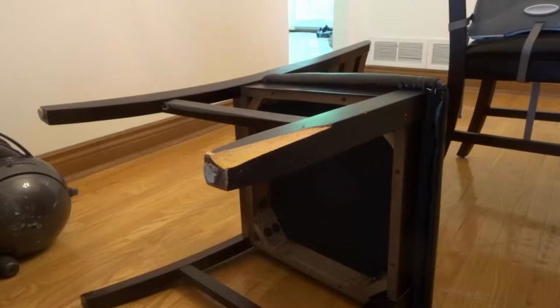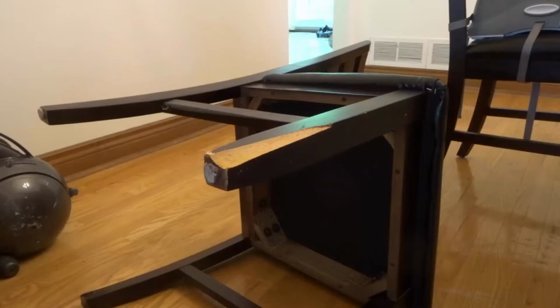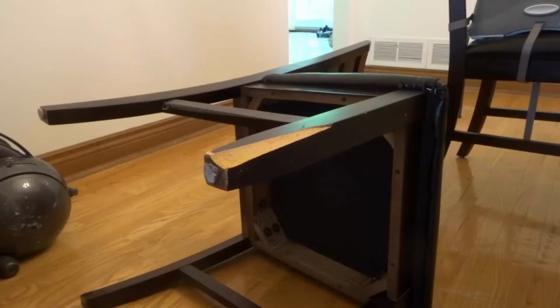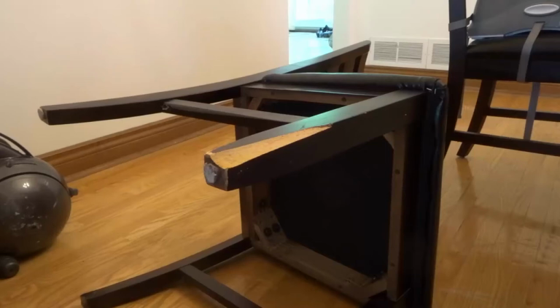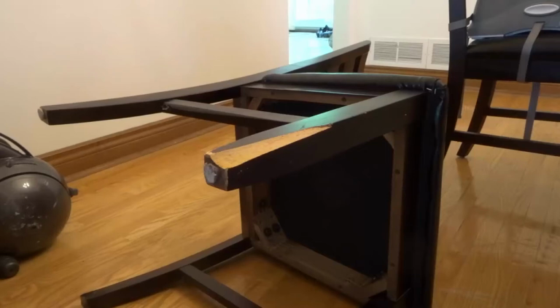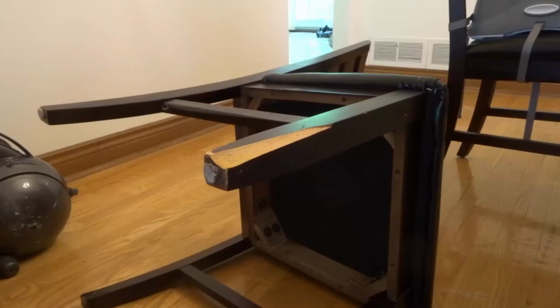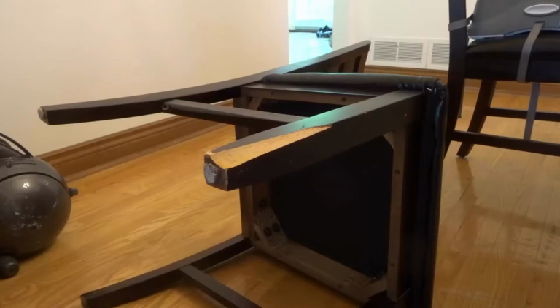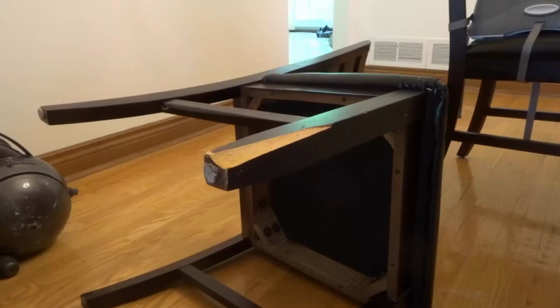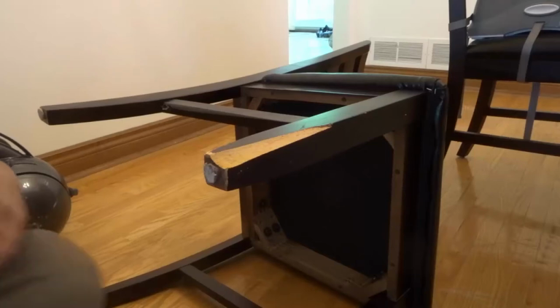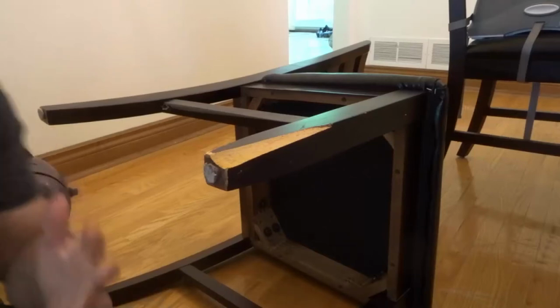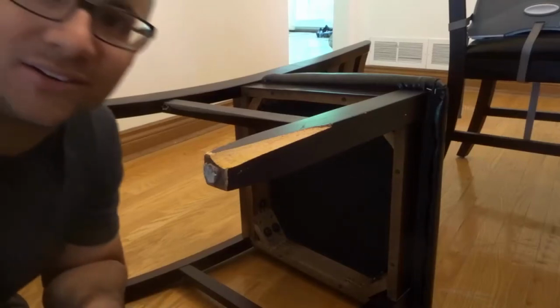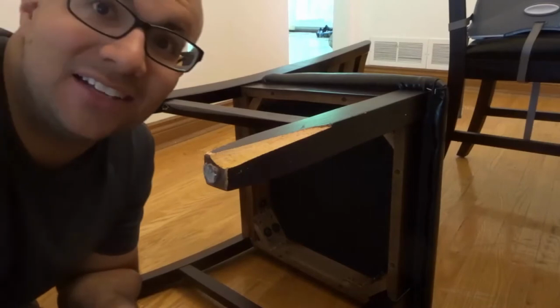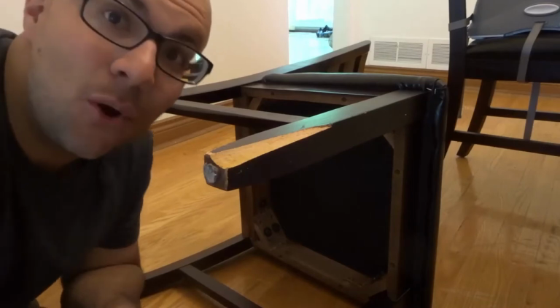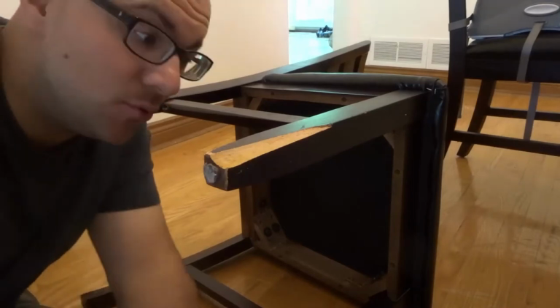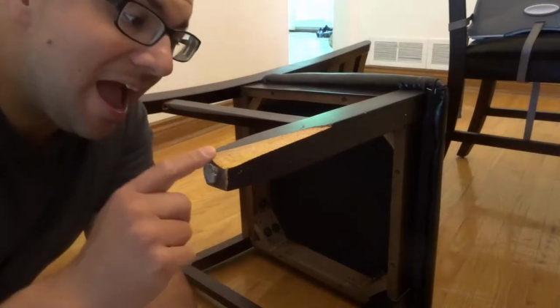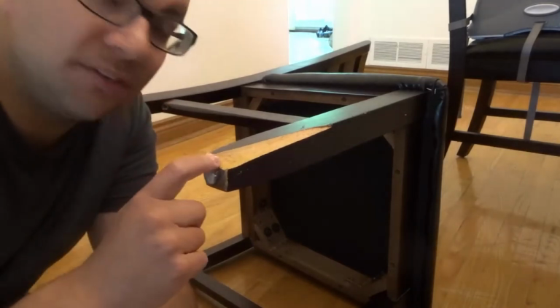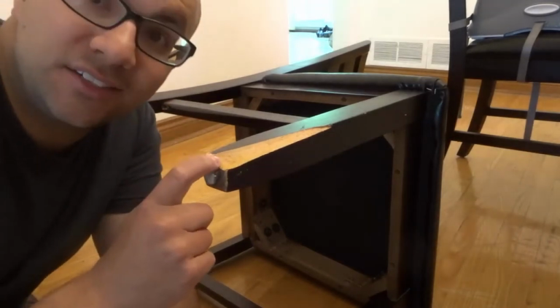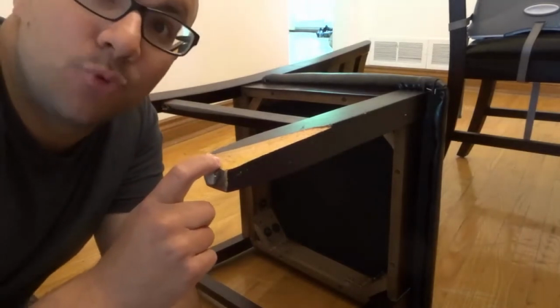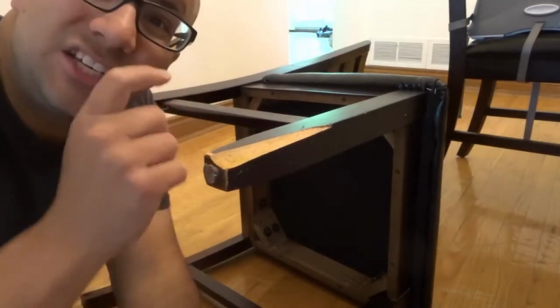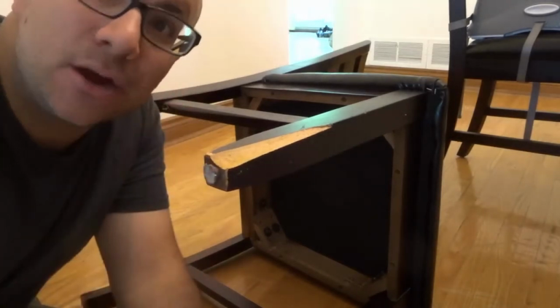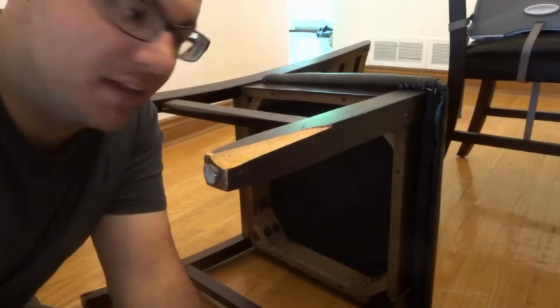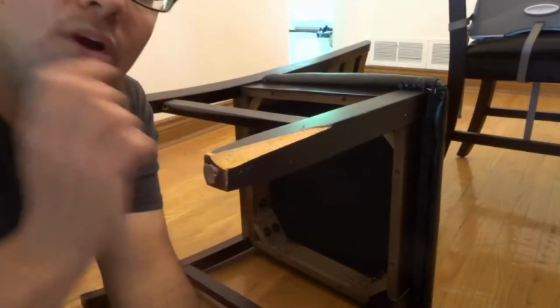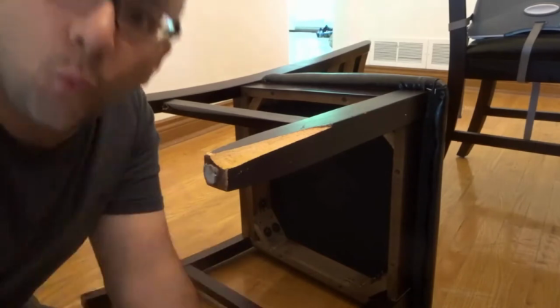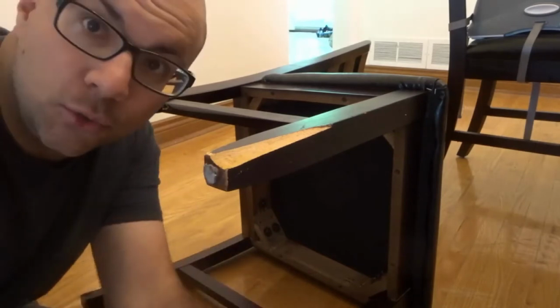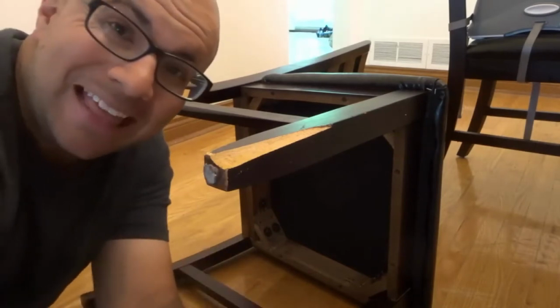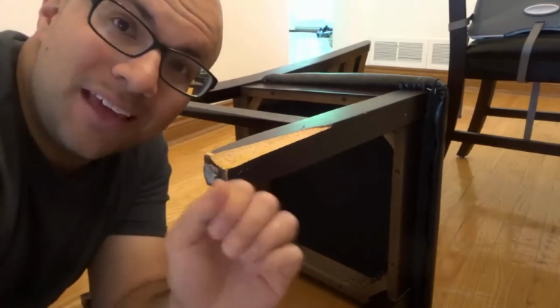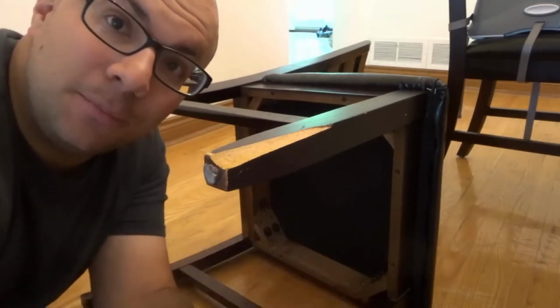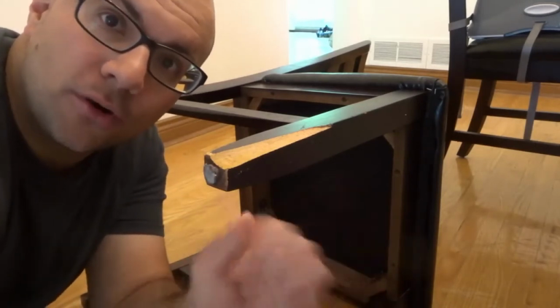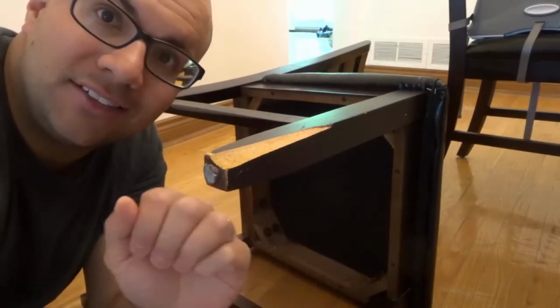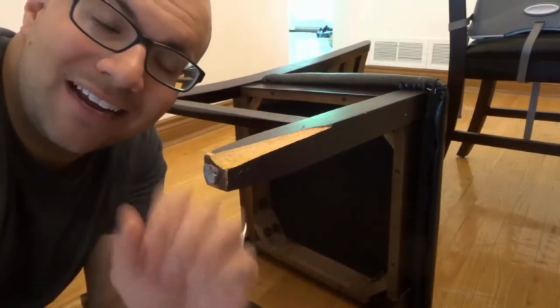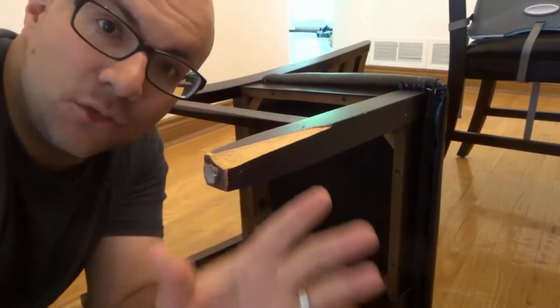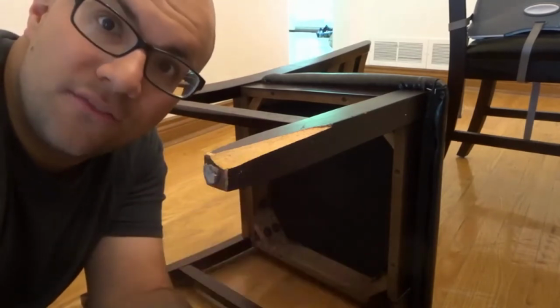Hey everybody! I'm here today to show you how to fix a broken chair leg with wood glue. This will be a simple tutorial so let's get right into the video.